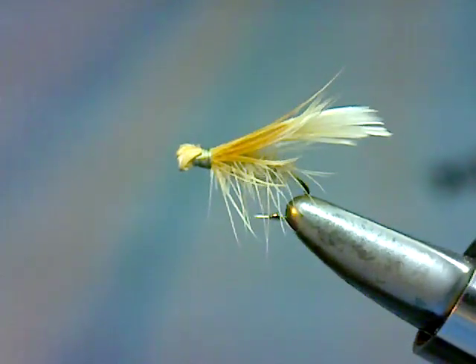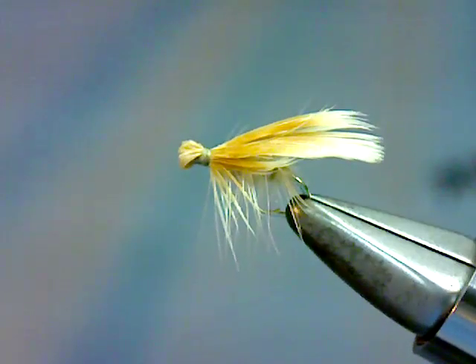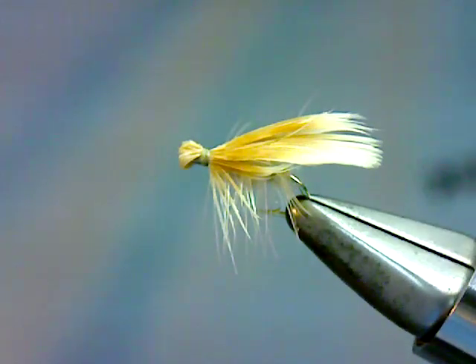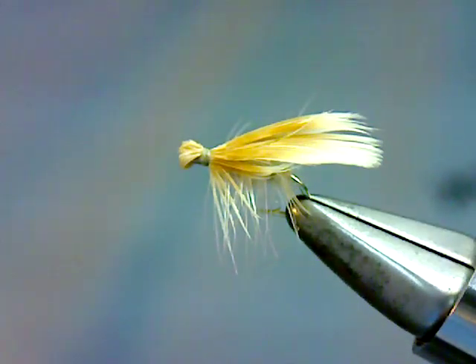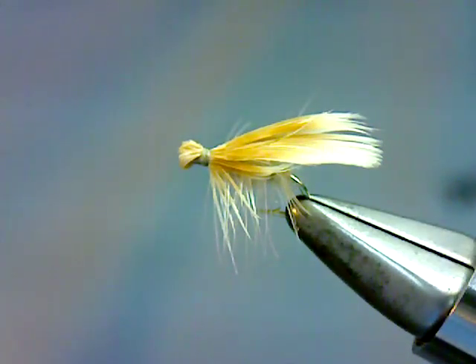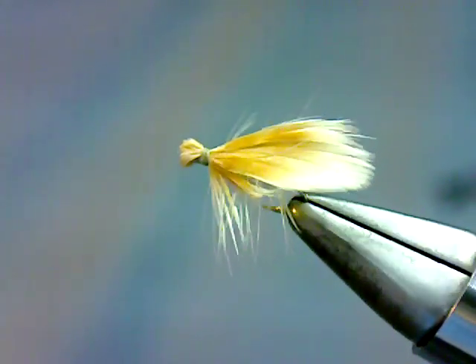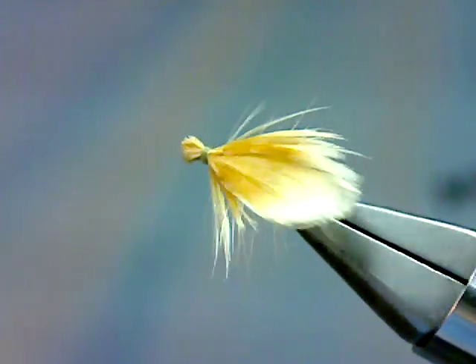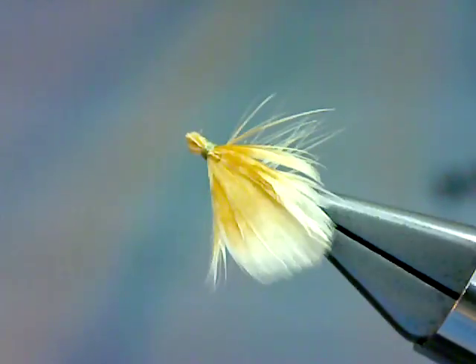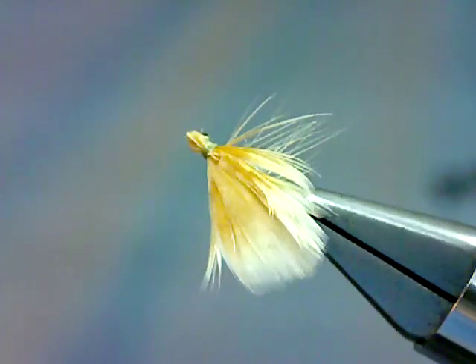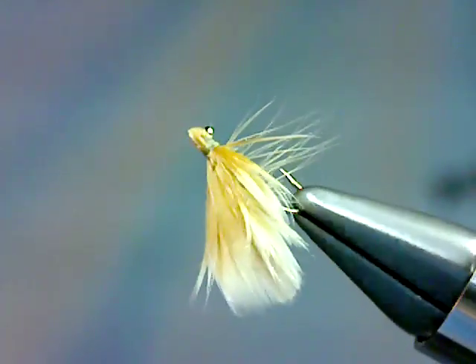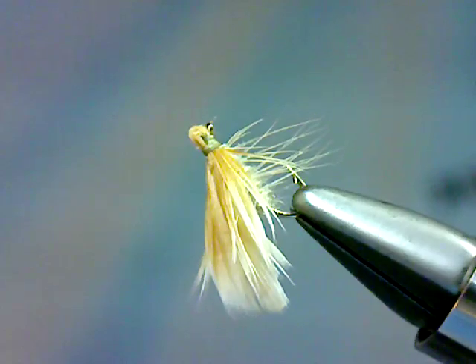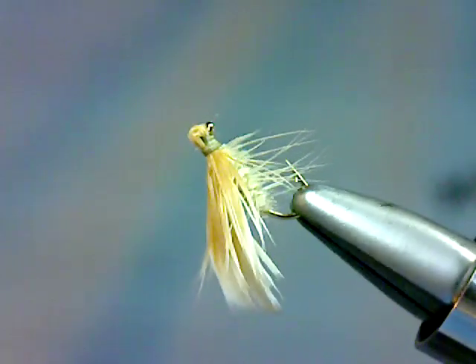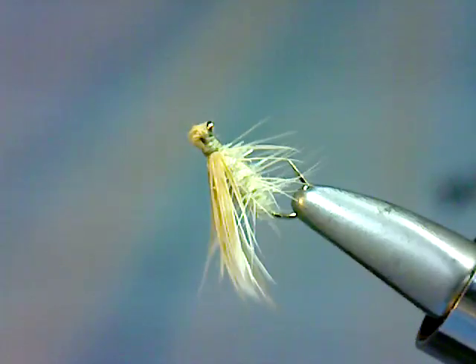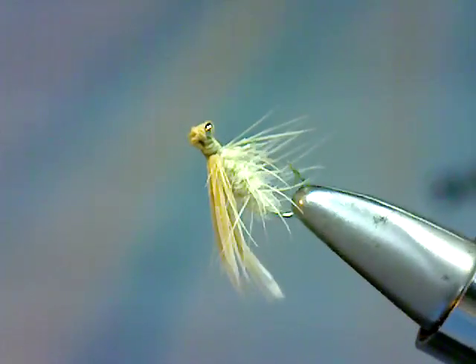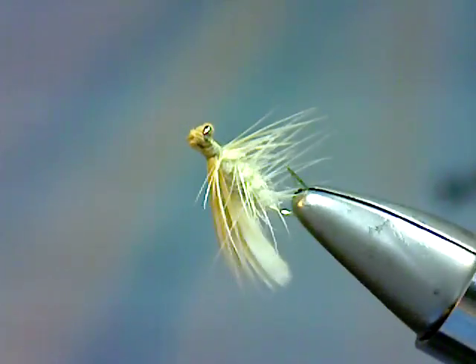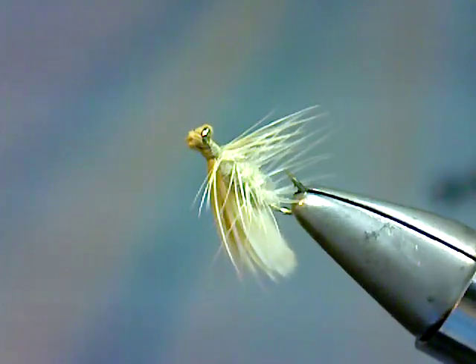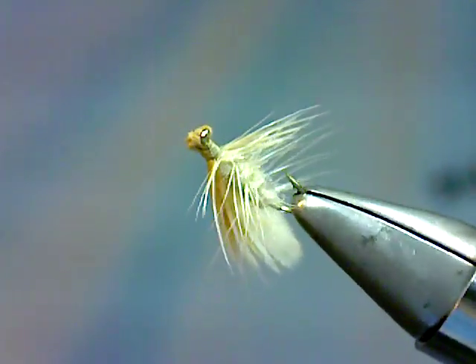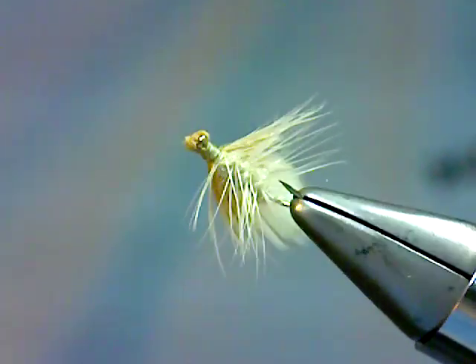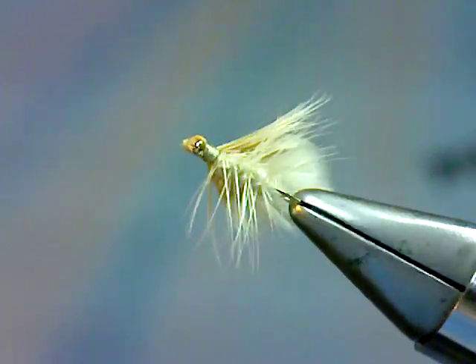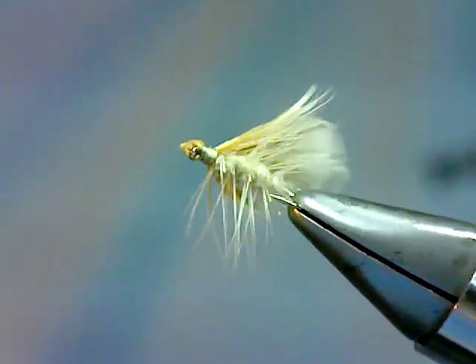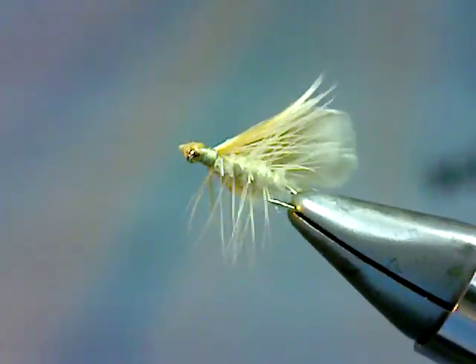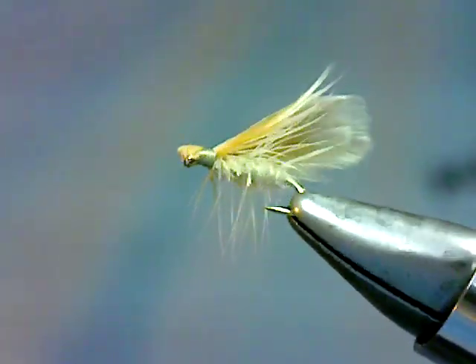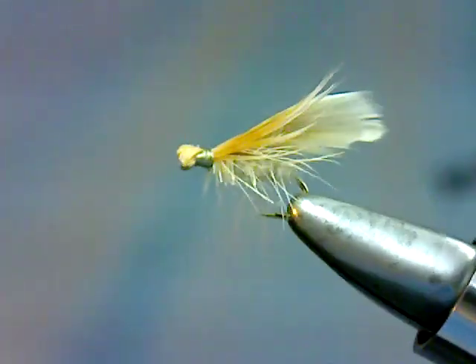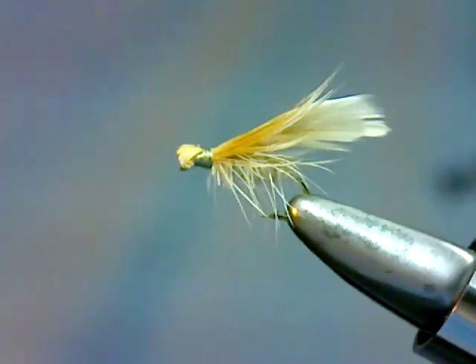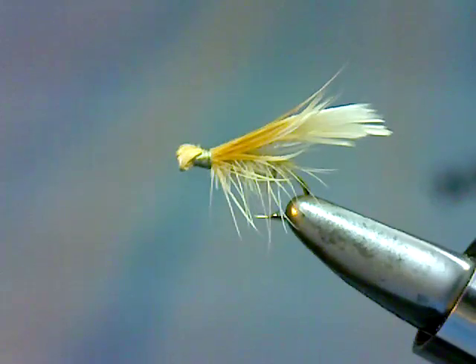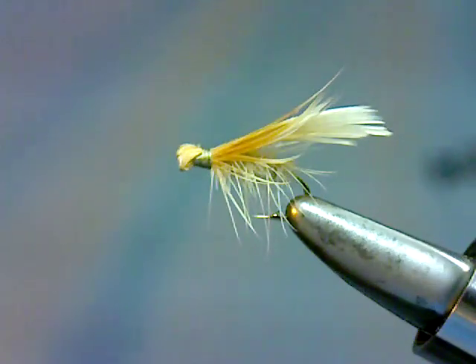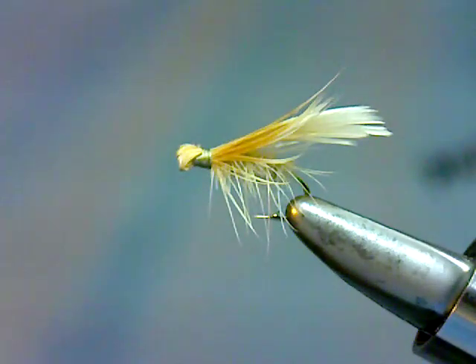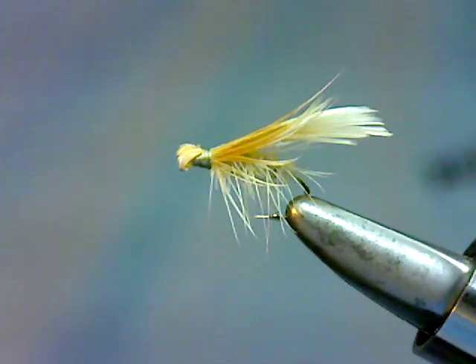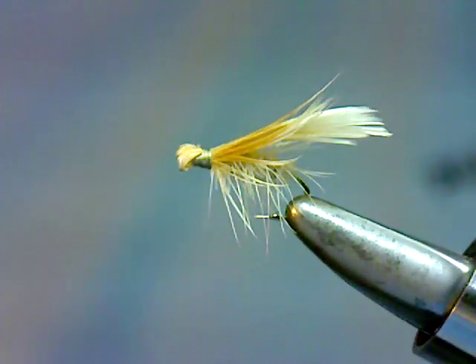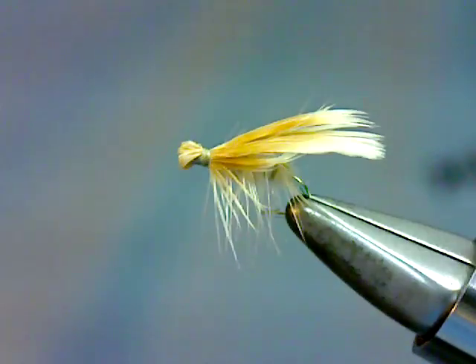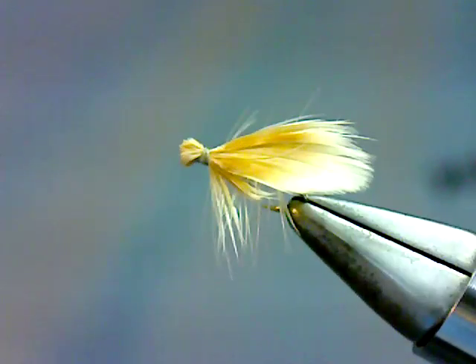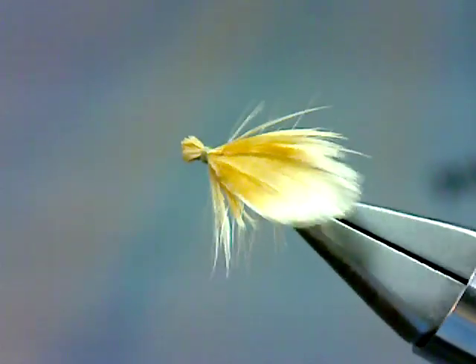Hi folks, my name is Doug Korn. I'm a fly tier for Parks Fly Shop out in Gardner, Montana. Today what I'm going to be tying for you is Korn's Spentwing Spruce Moth.